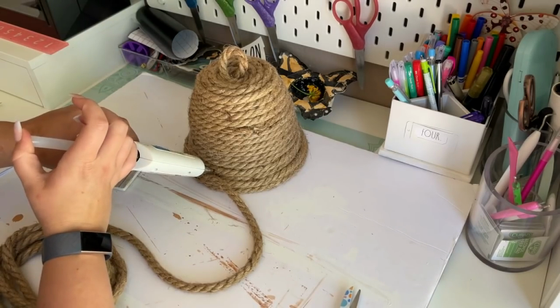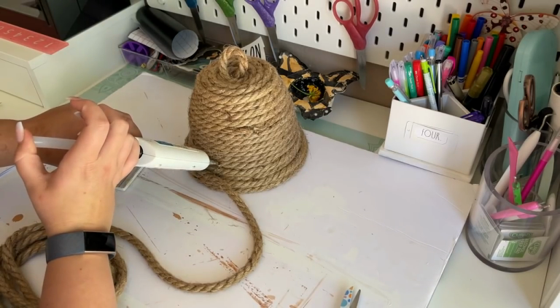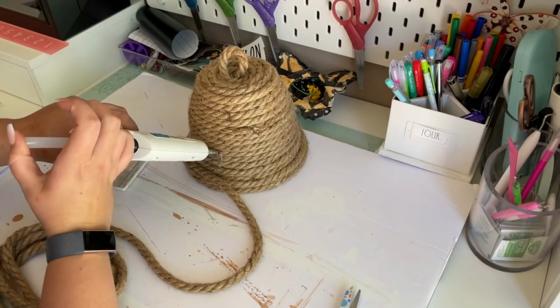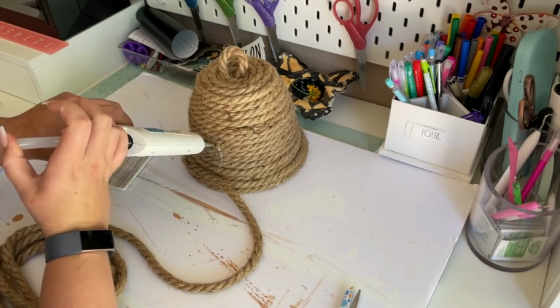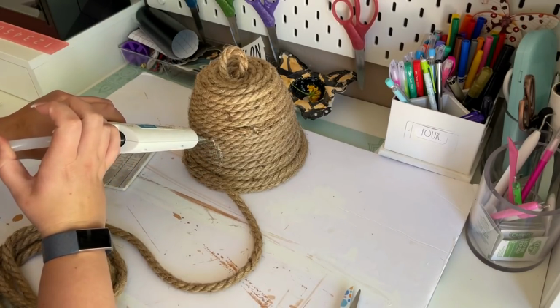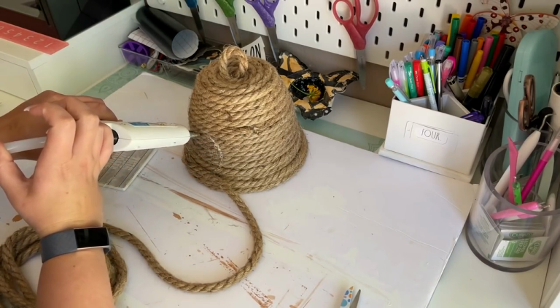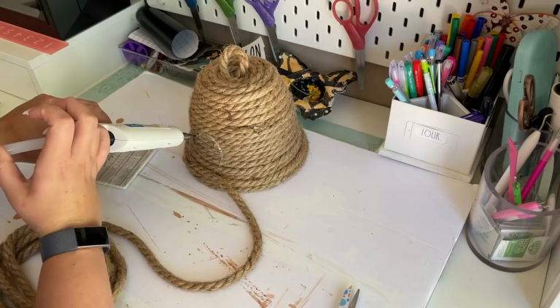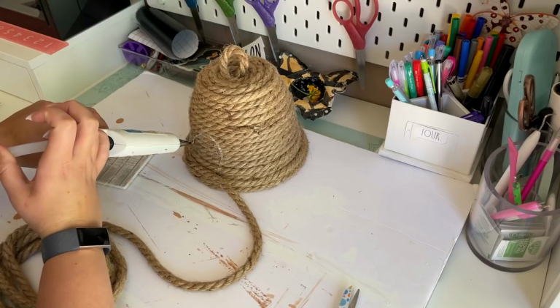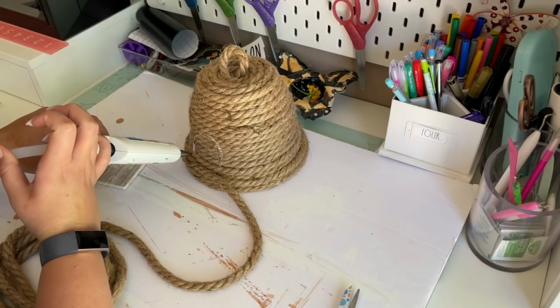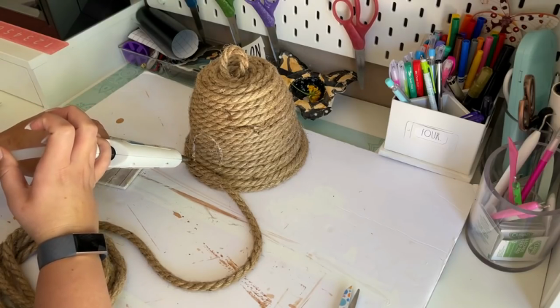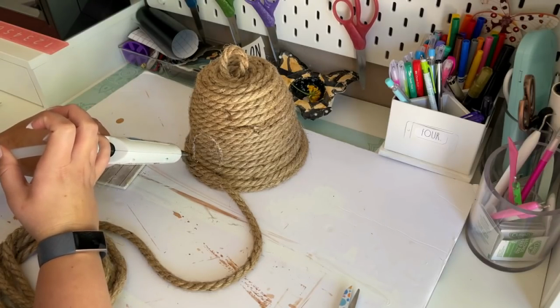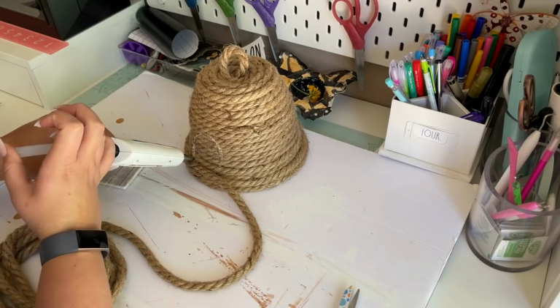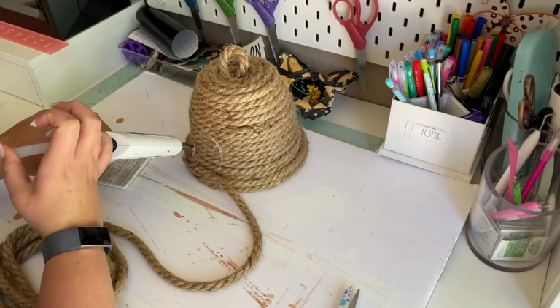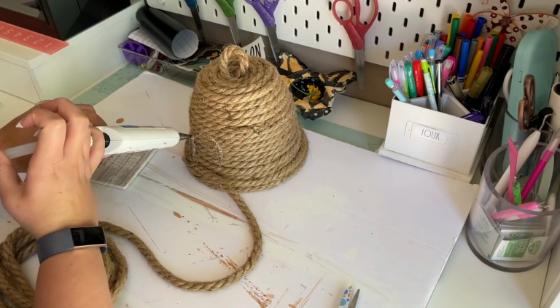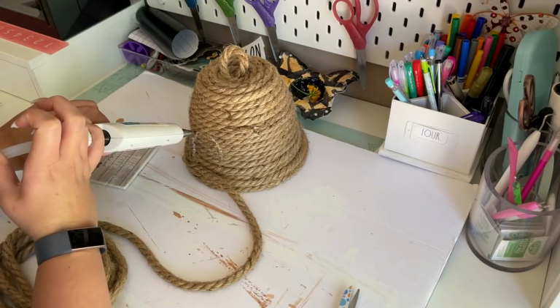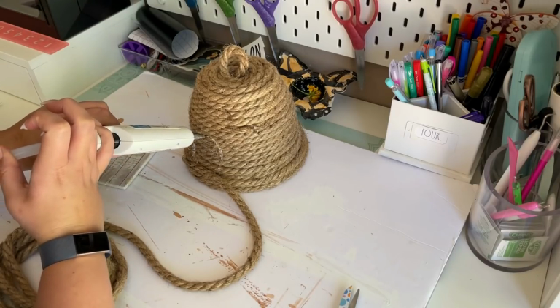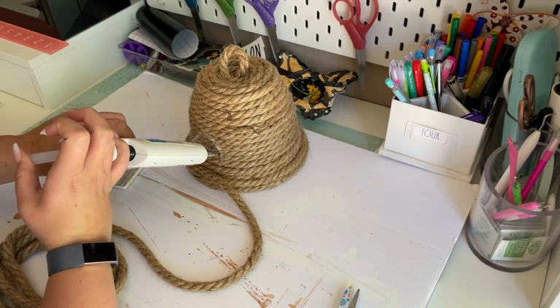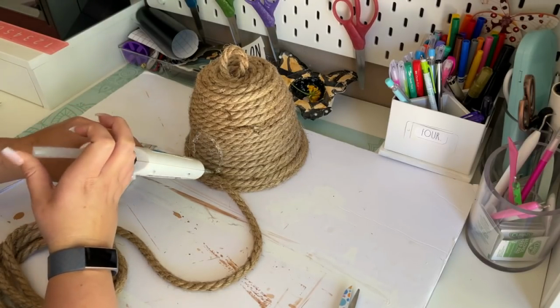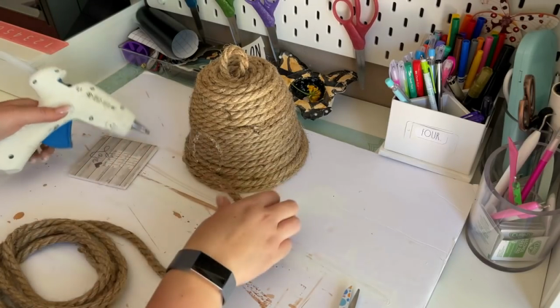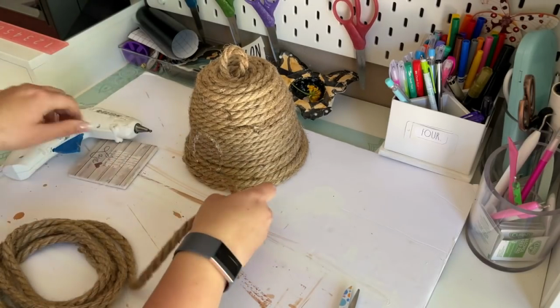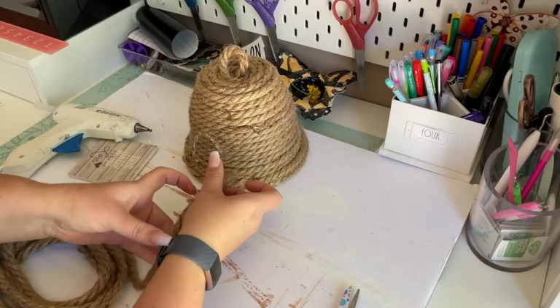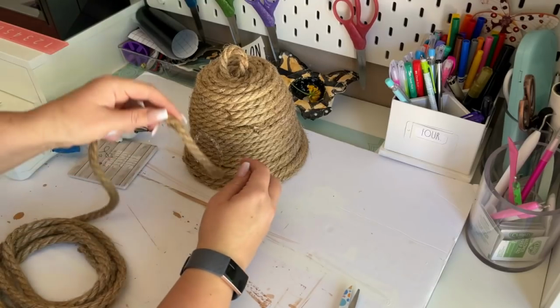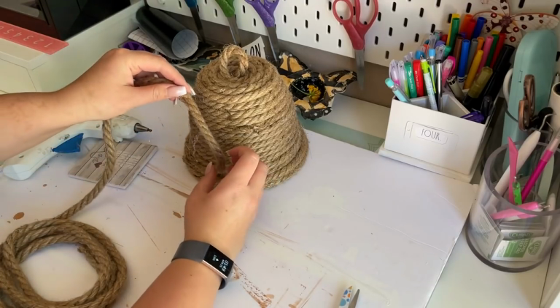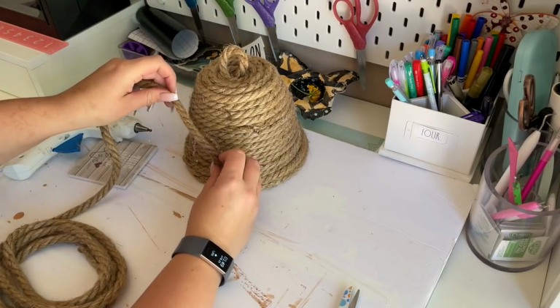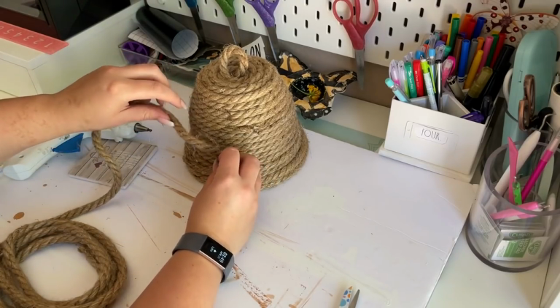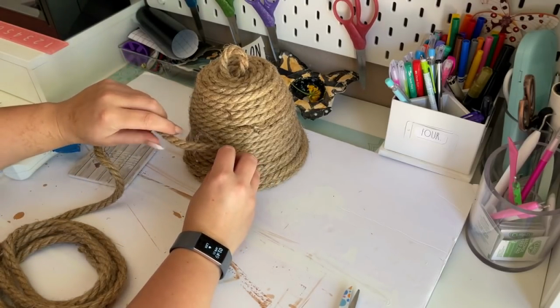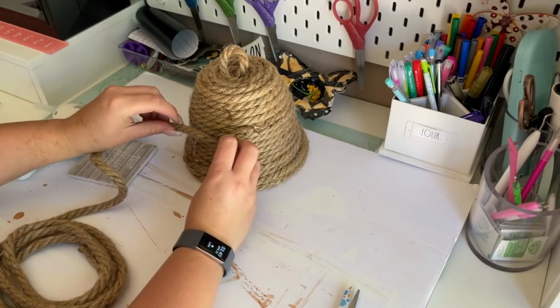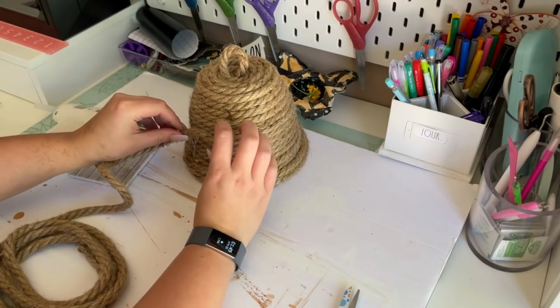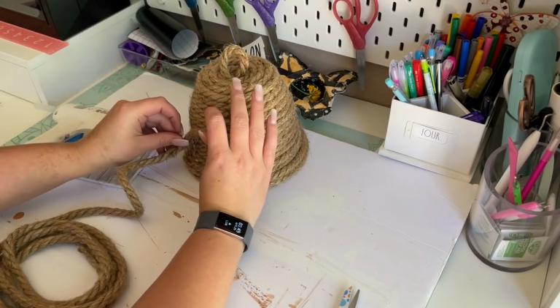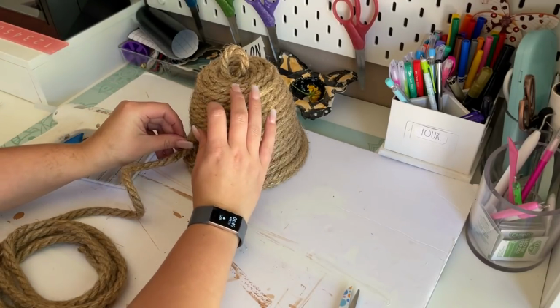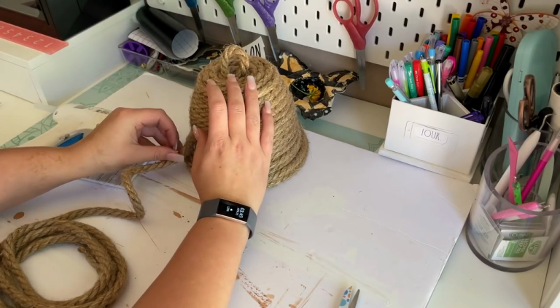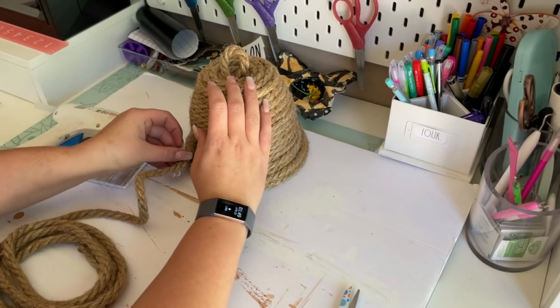Now it's time to add the entrance to the hive. I just take my hot glue gun and start at the bottom and draw a circle with the hot glue gun, trying to work as quickly as possible before the glue dried.